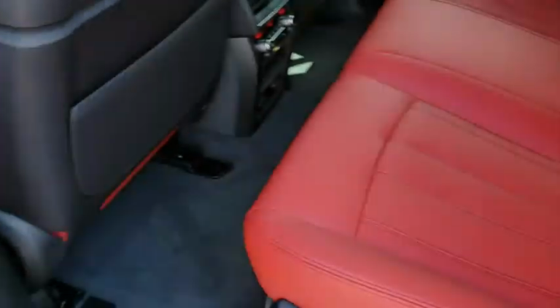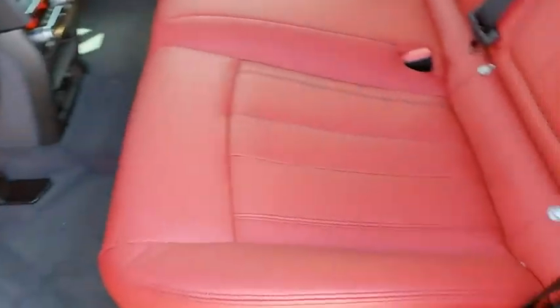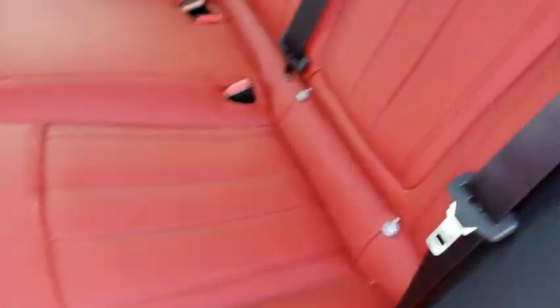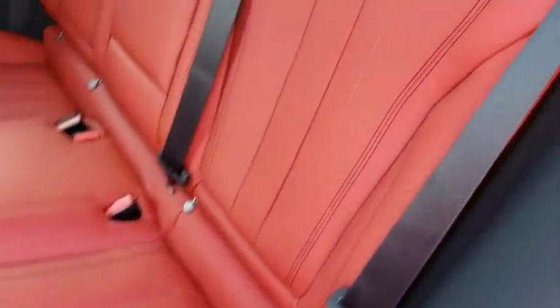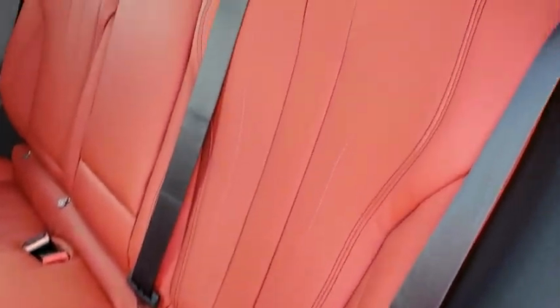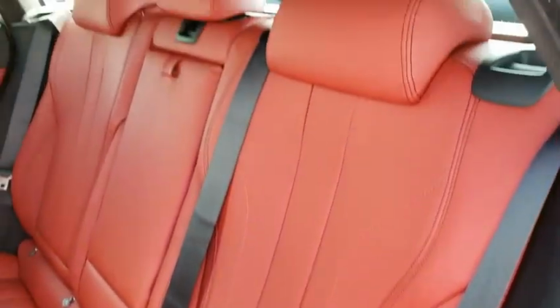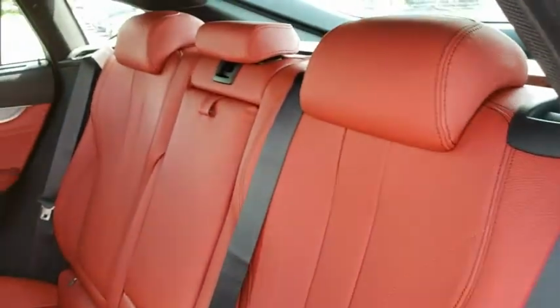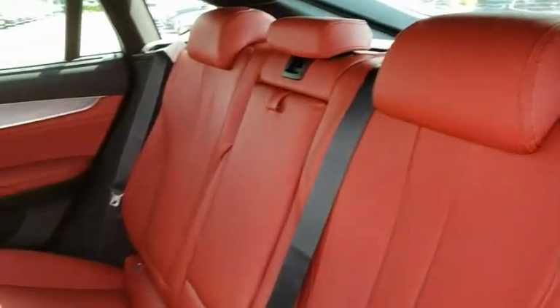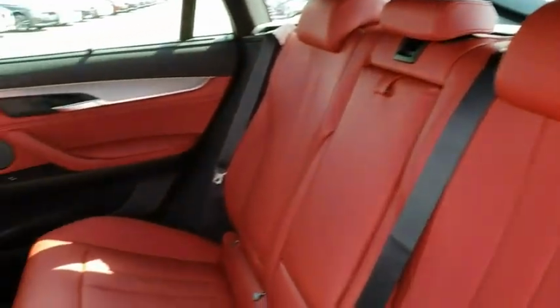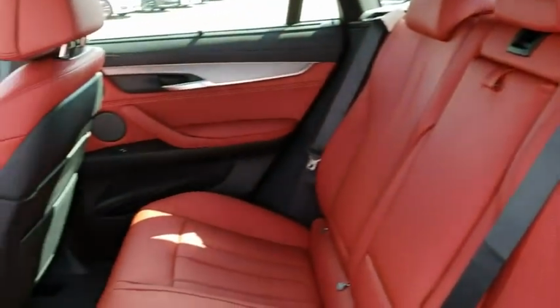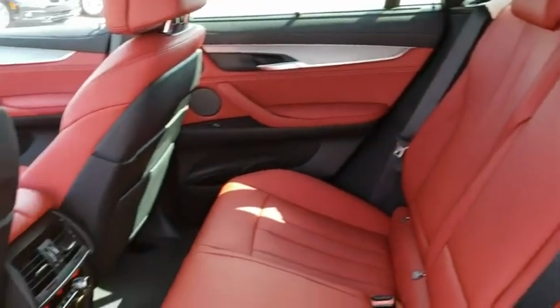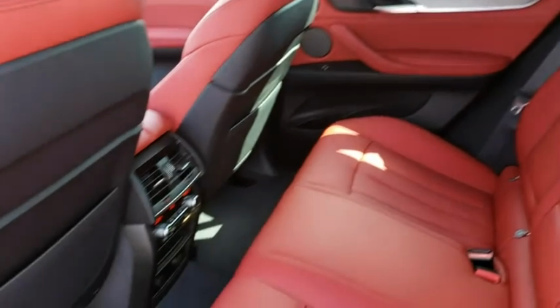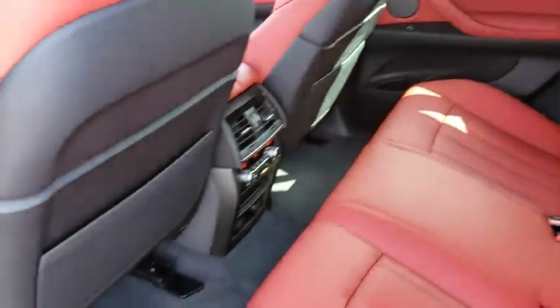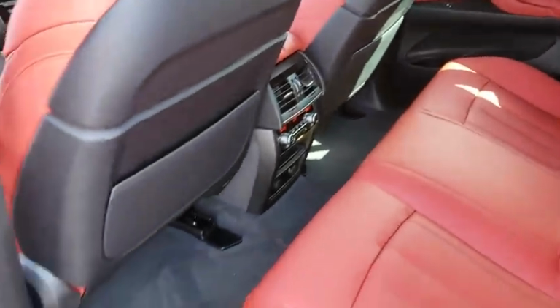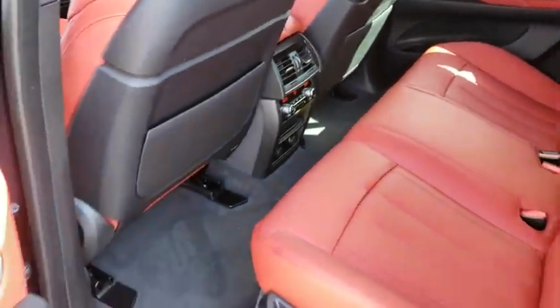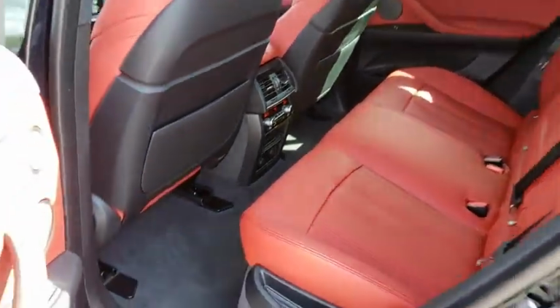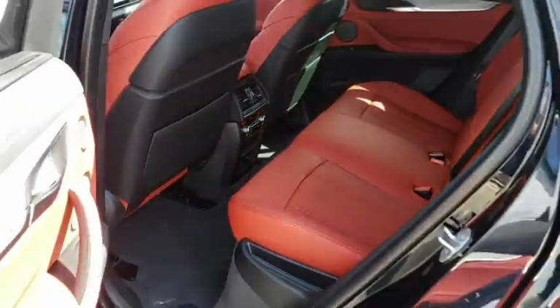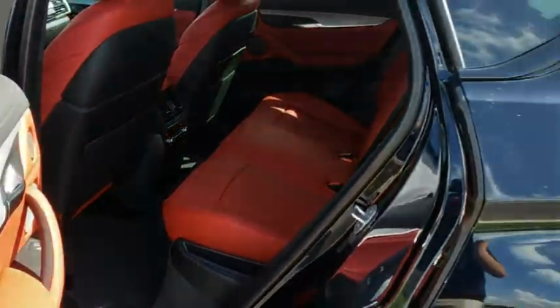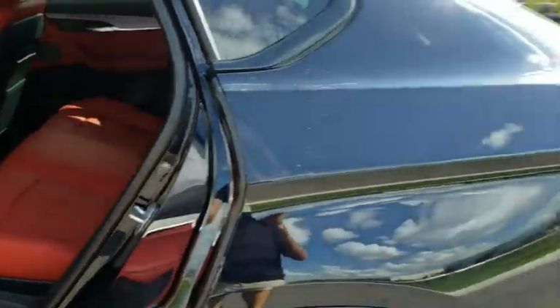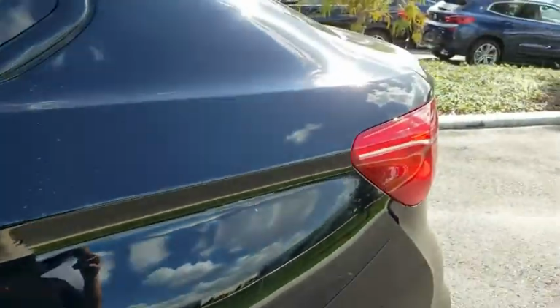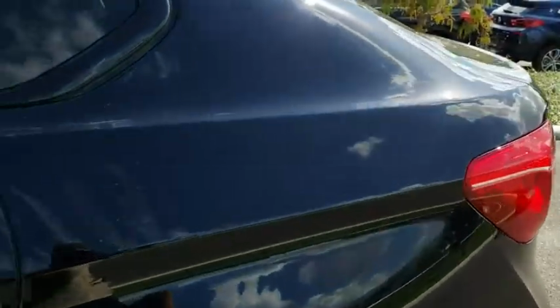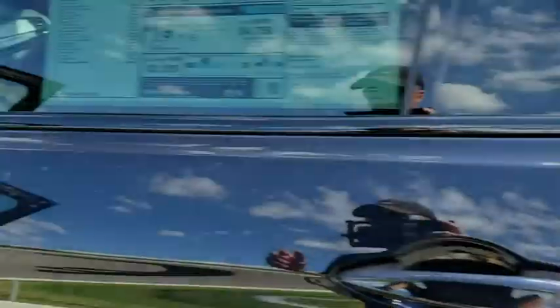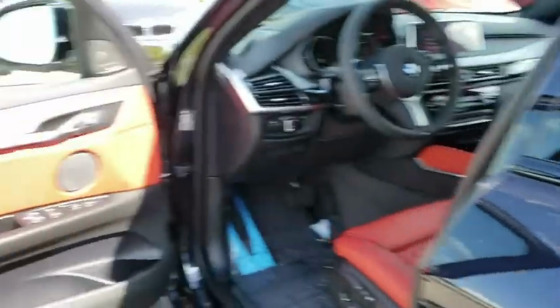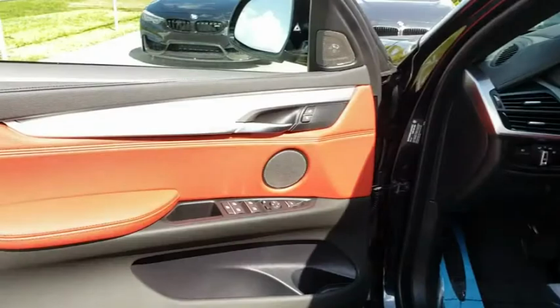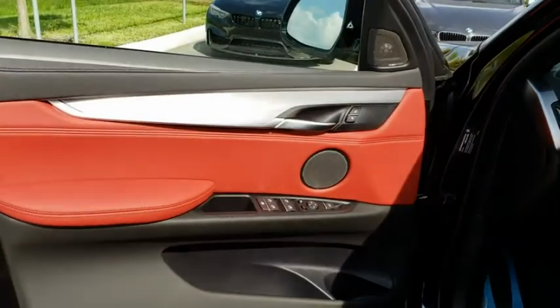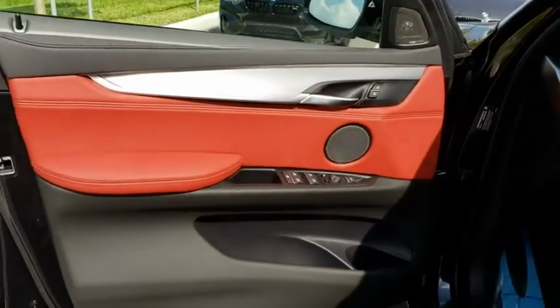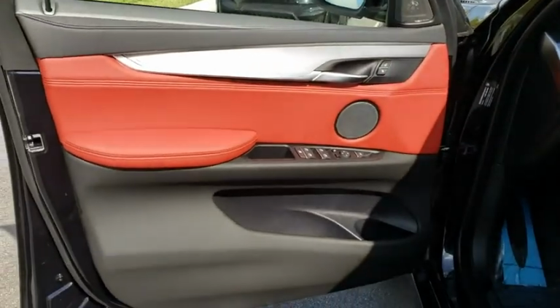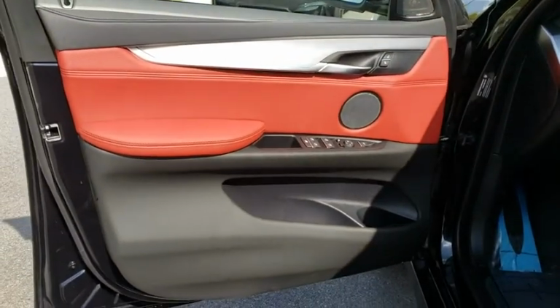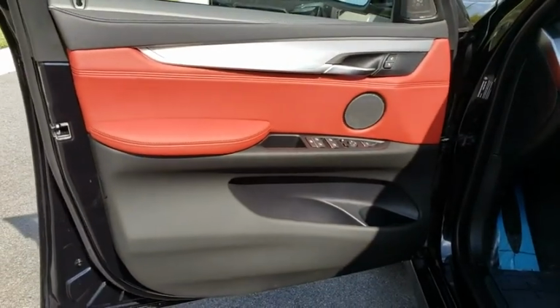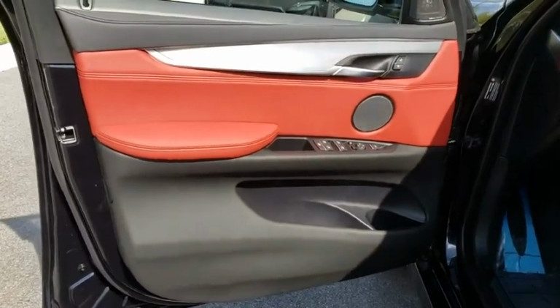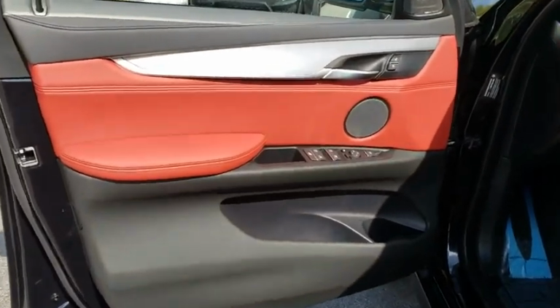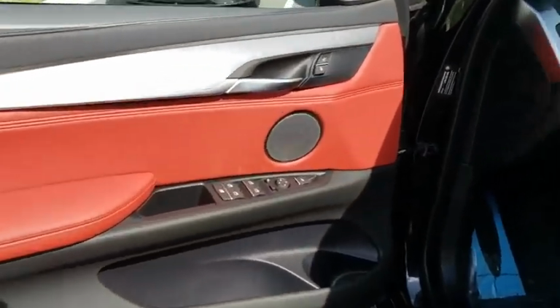Steering wheel audio controls, keyless entry, anti-lock braking system, Bluetooth, leather wrapped steering wheel, adjustable steering wheel, power steering, auto dimming rear view mirror, four-wheel disc brakes, keyless start, aluminum wheels.